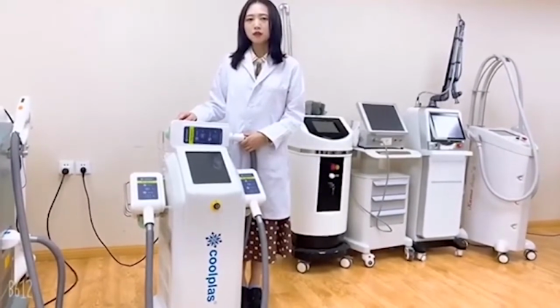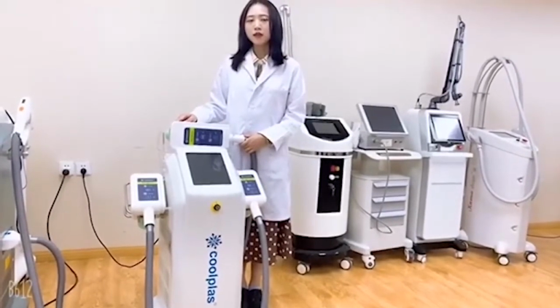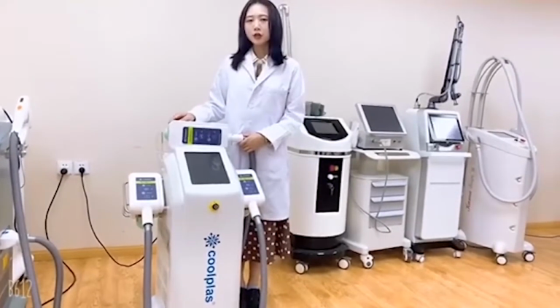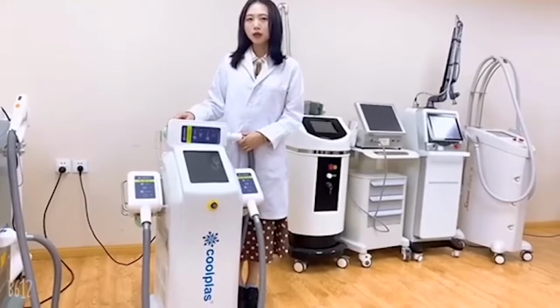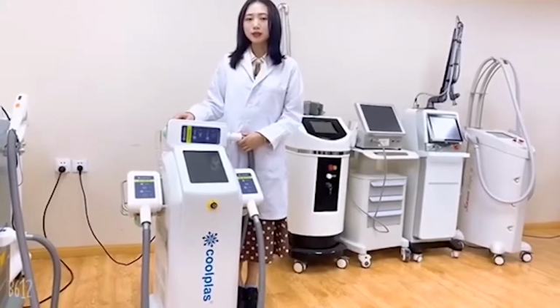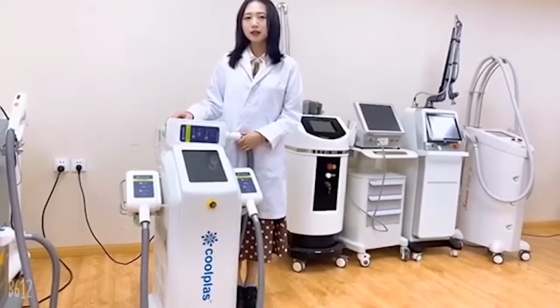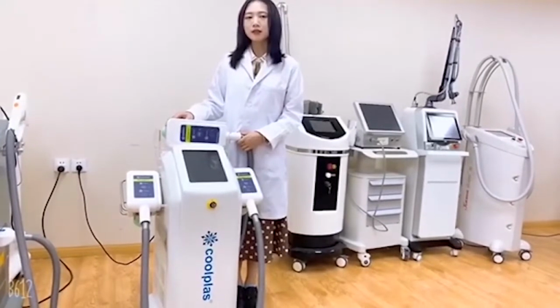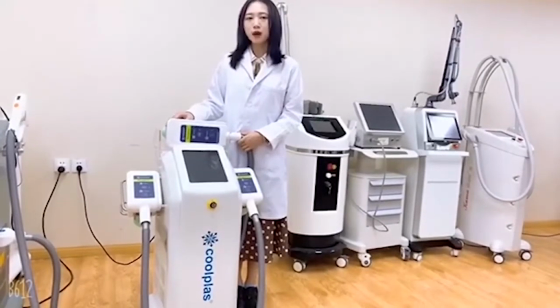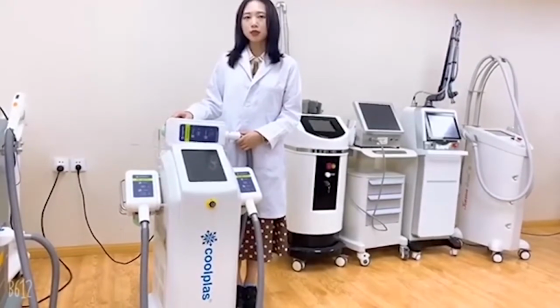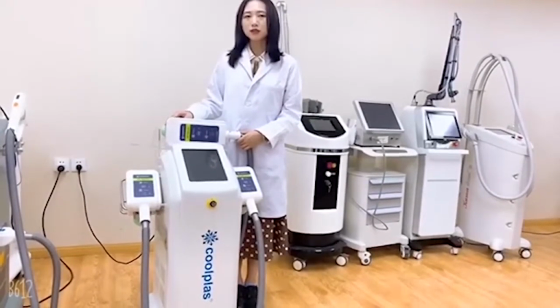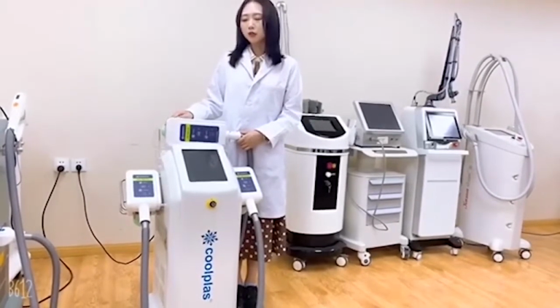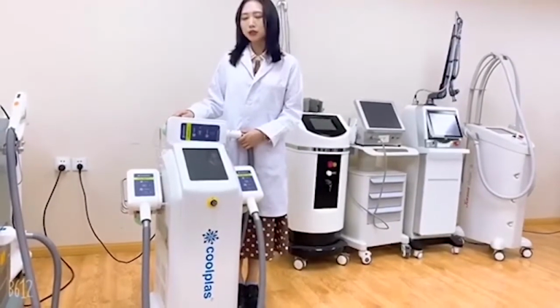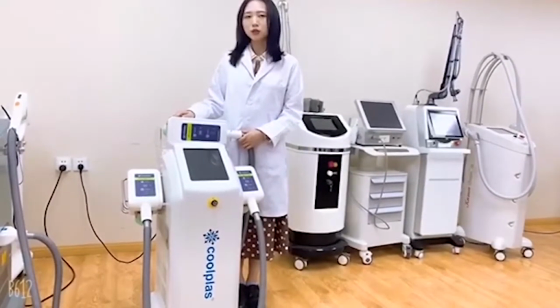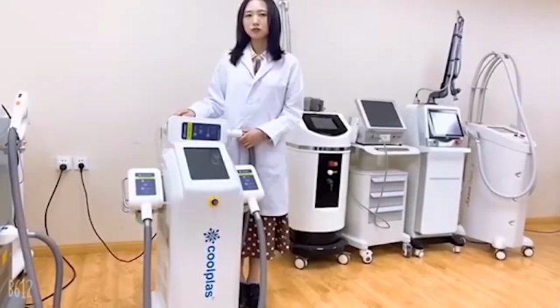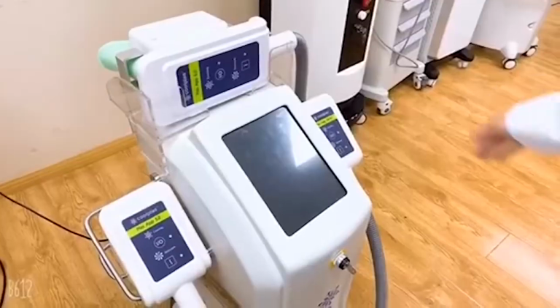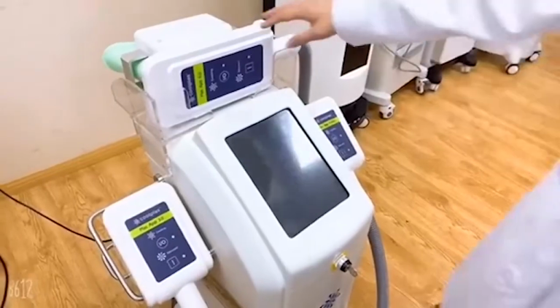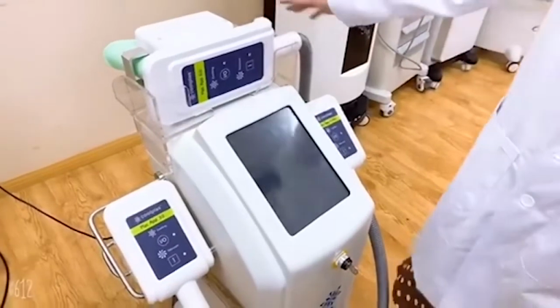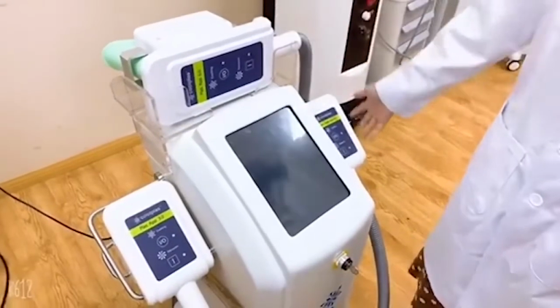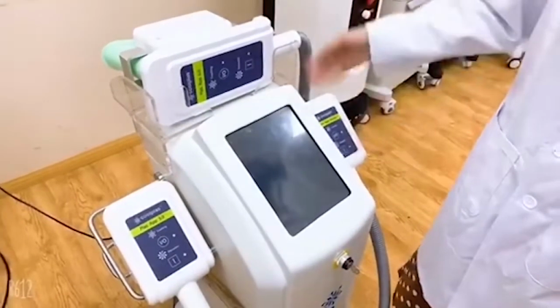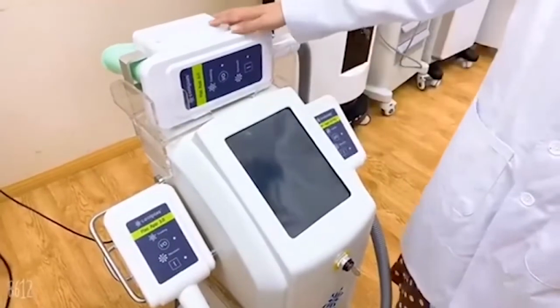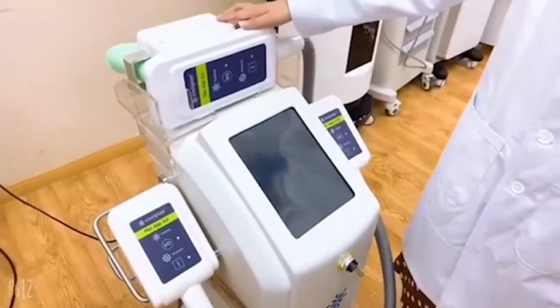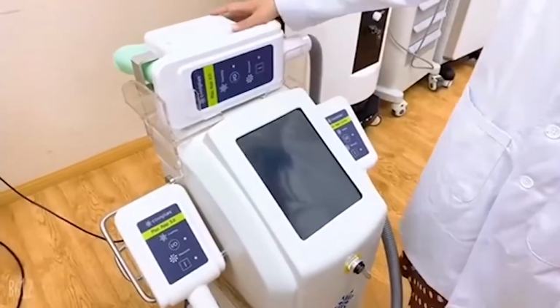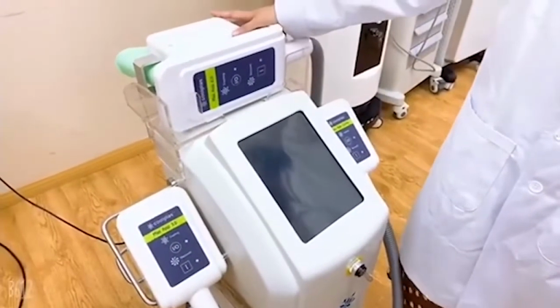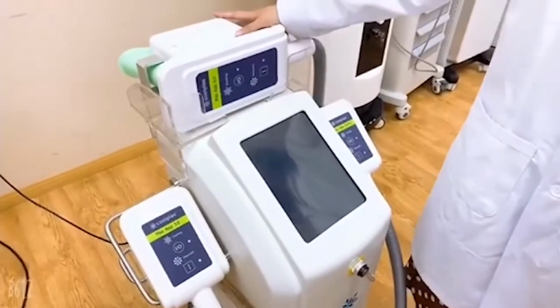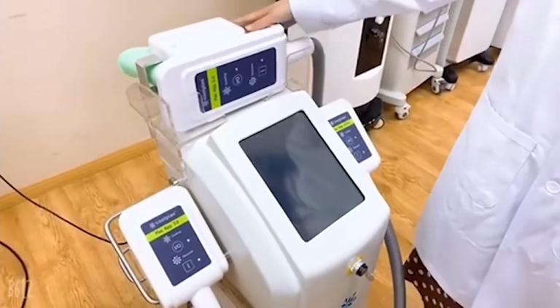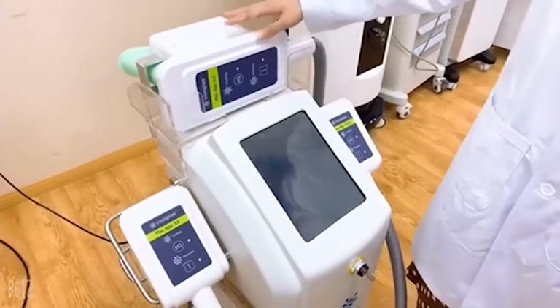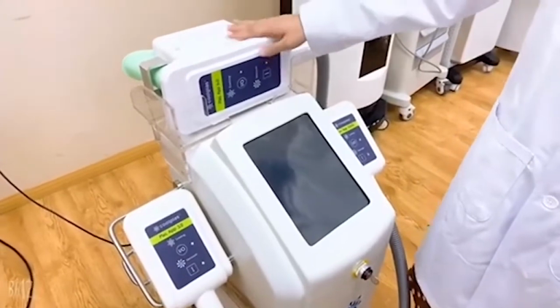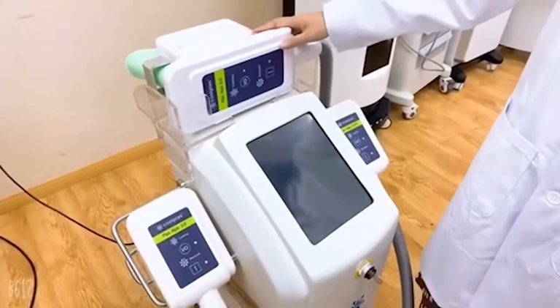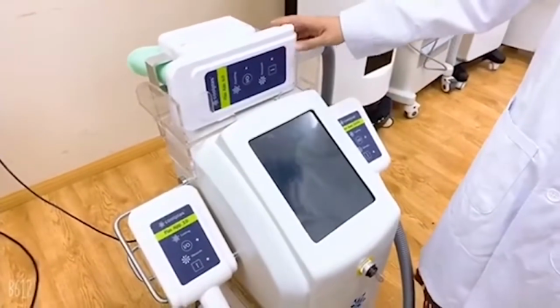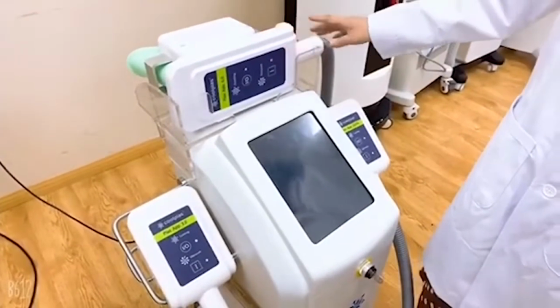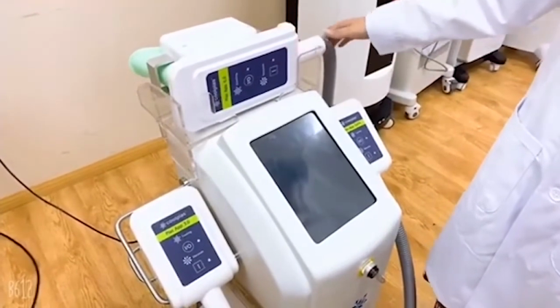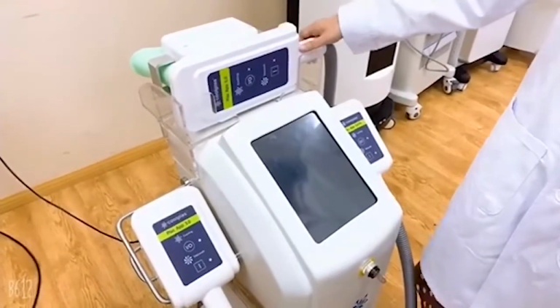There is no side effect or rebound. Now let's go into the machine. There are three handles with different shapes and different sizes, and they work for different body areas.